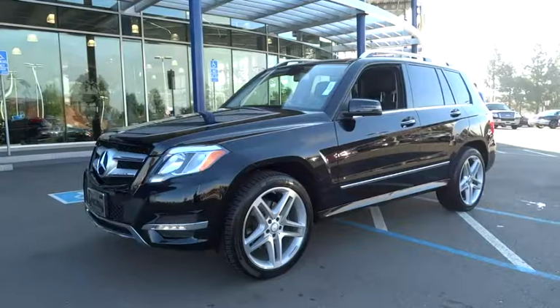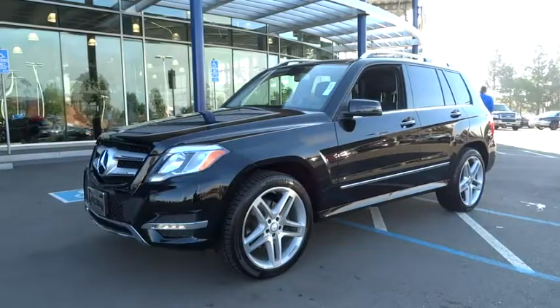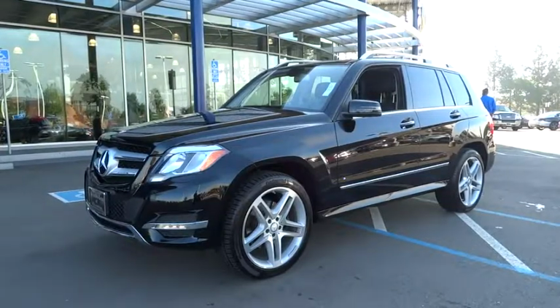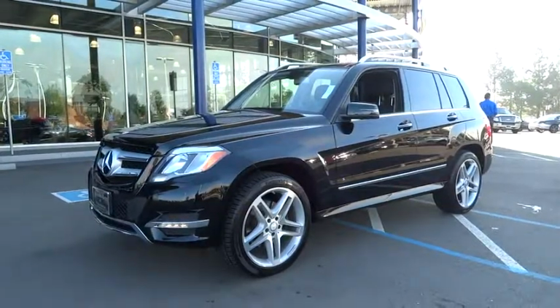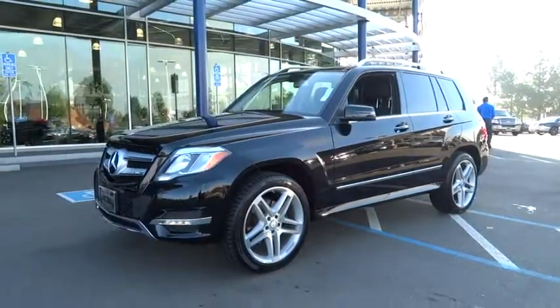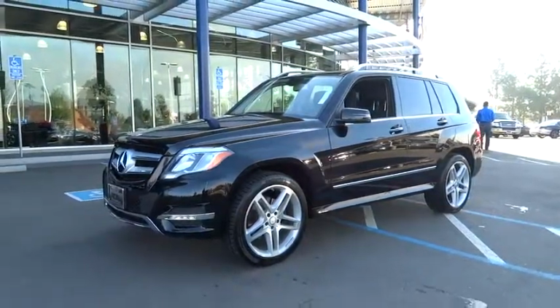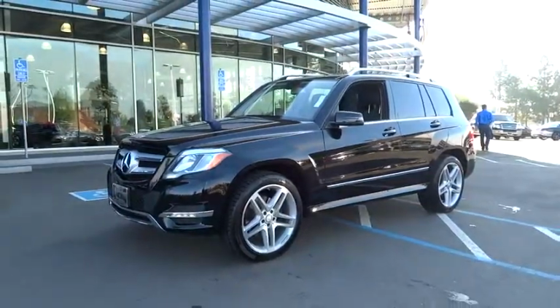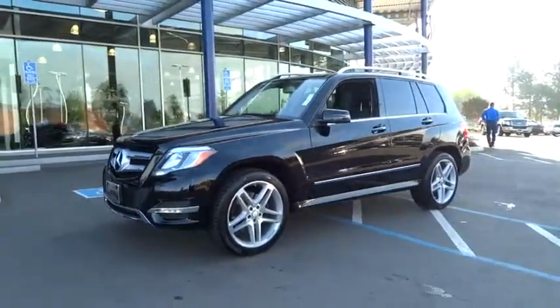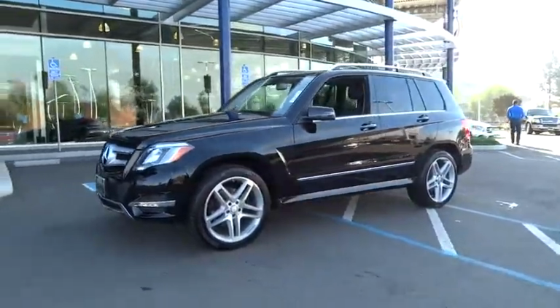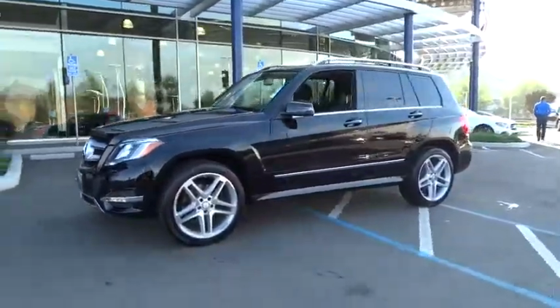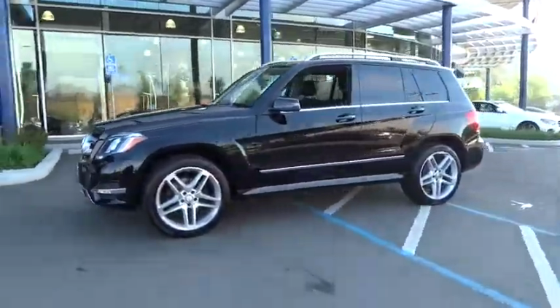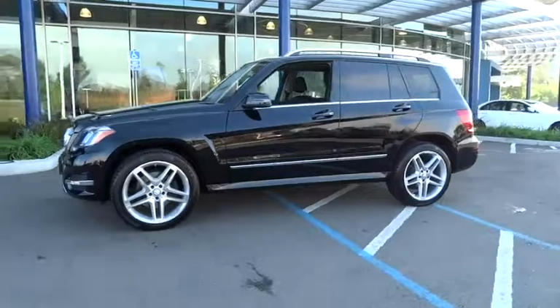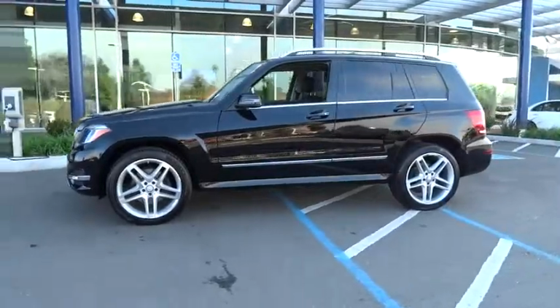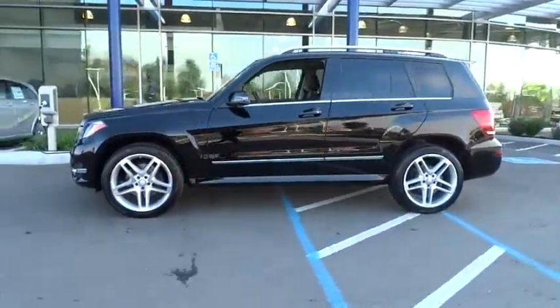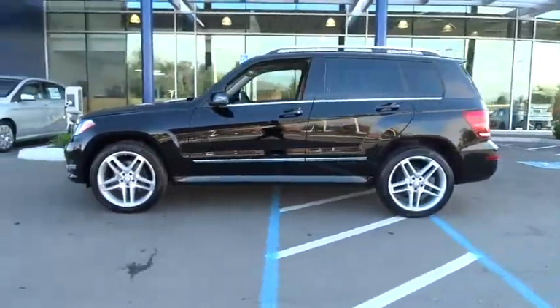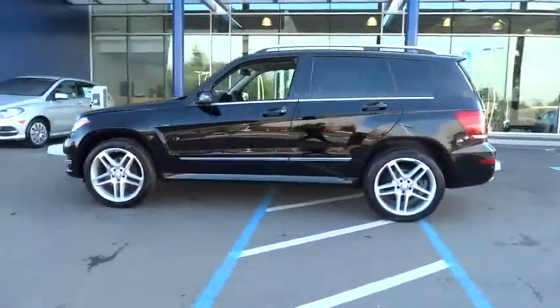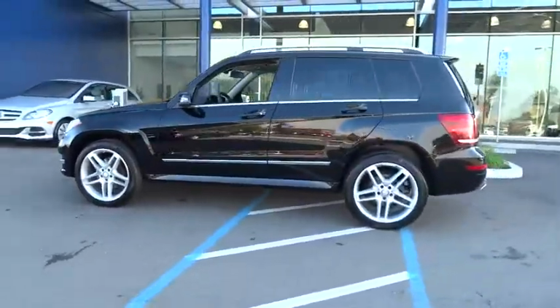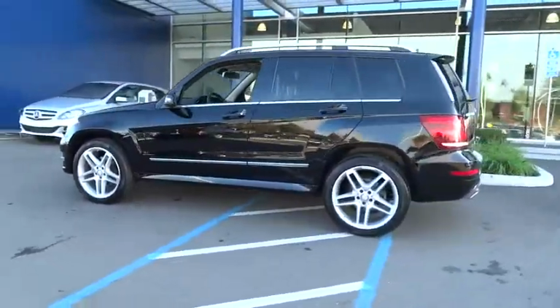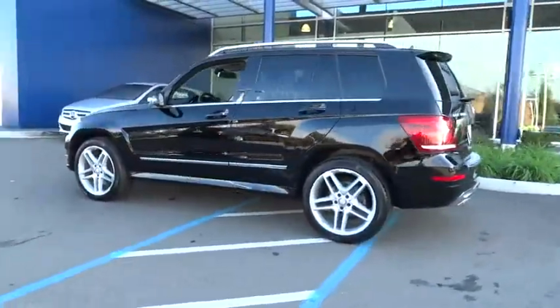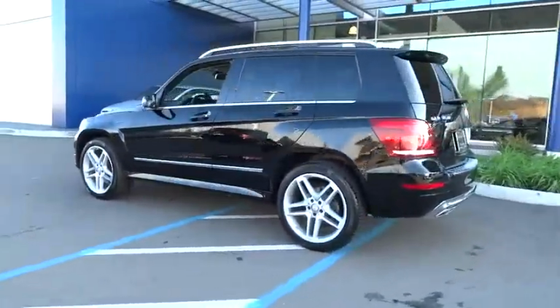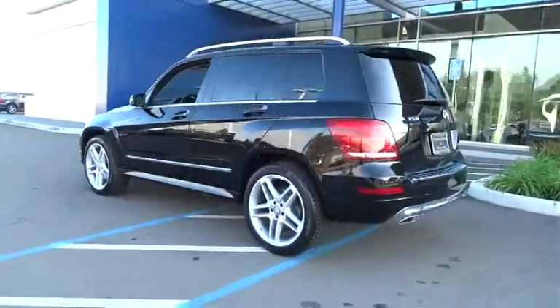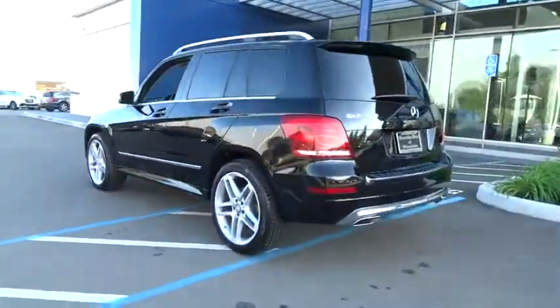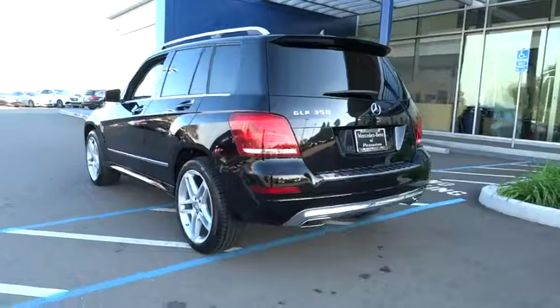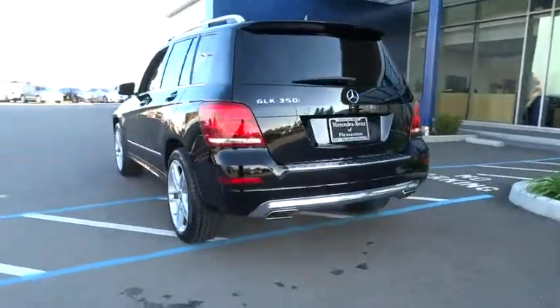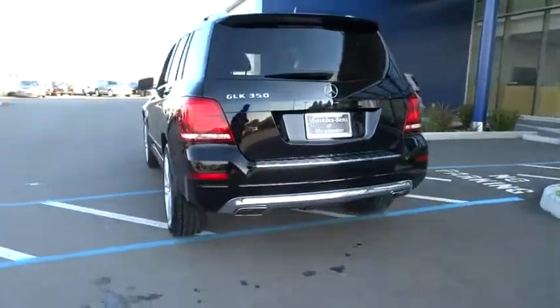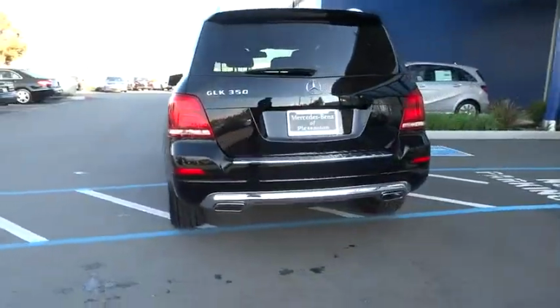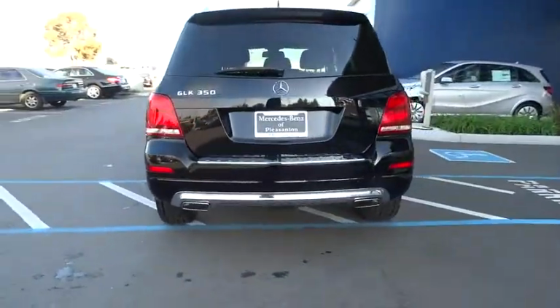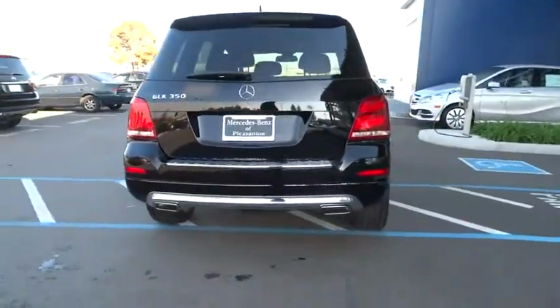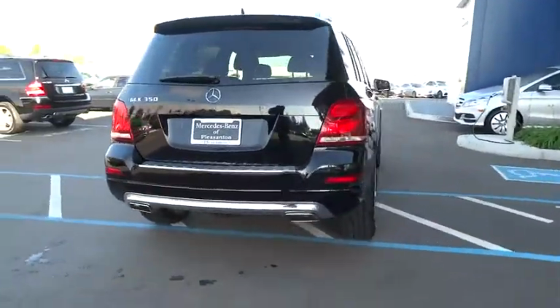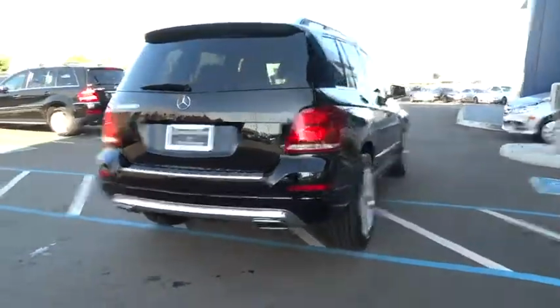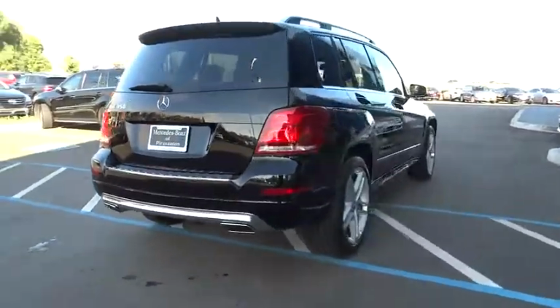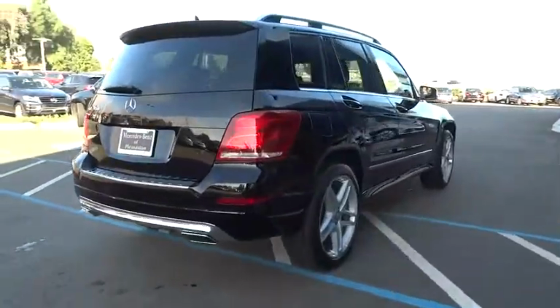The 2014 Mercedes GLK class. Based on the C-Class, the GLK joins the small upscale SUV class. Its smooth 268 horsepower, 3.5 liter V6 delivers quick acceleration.